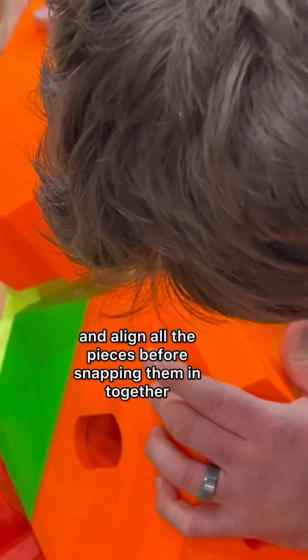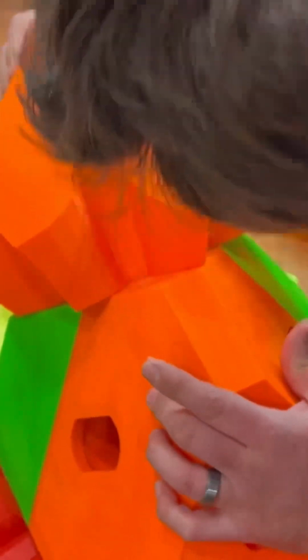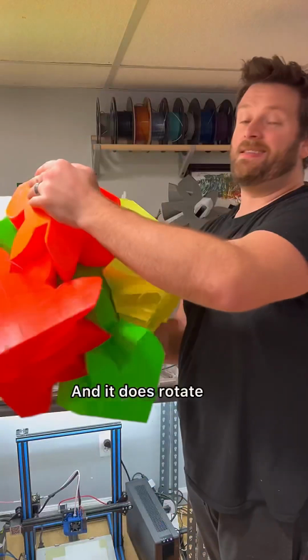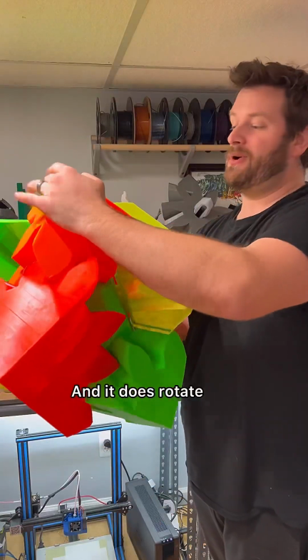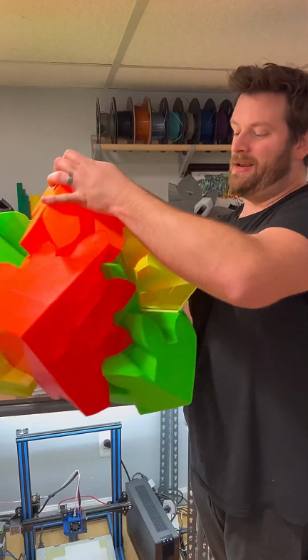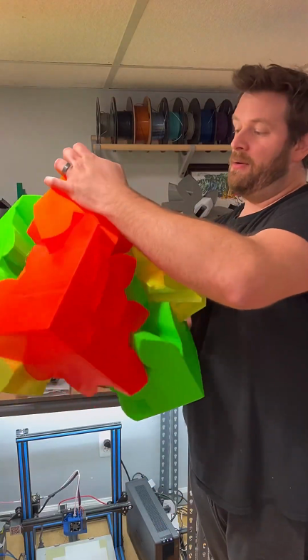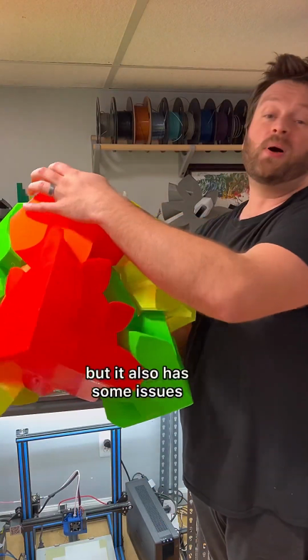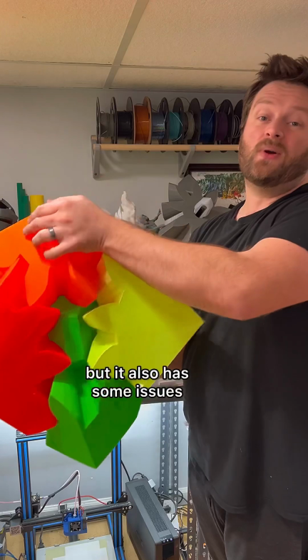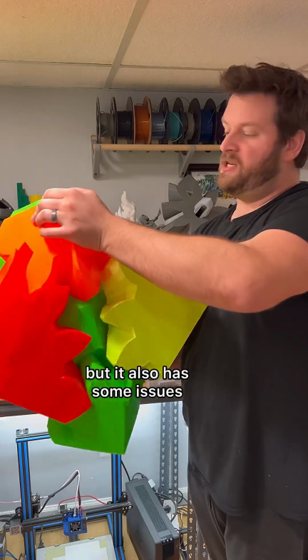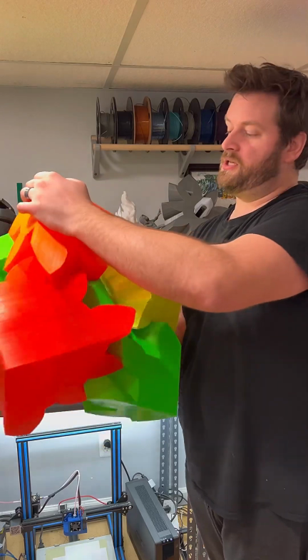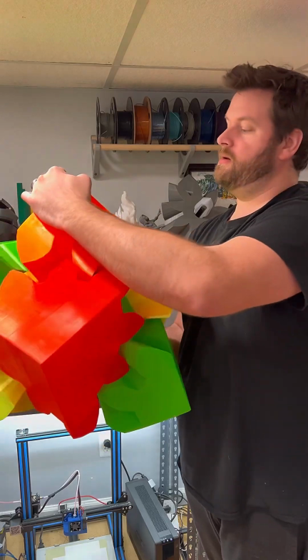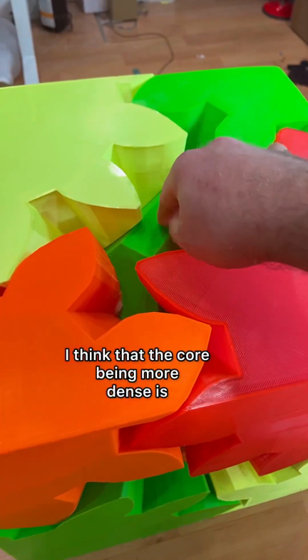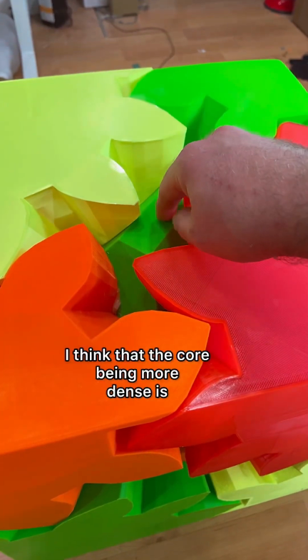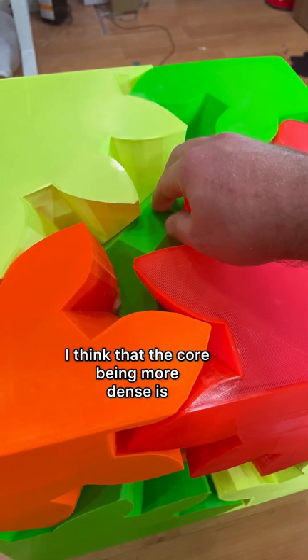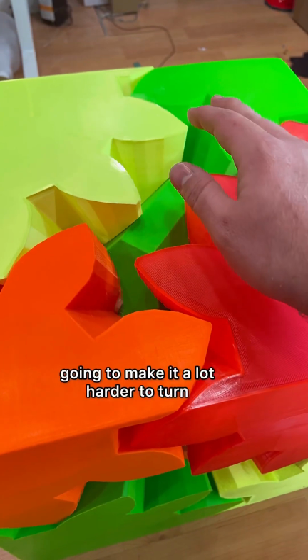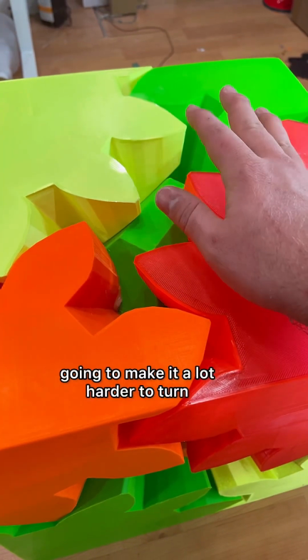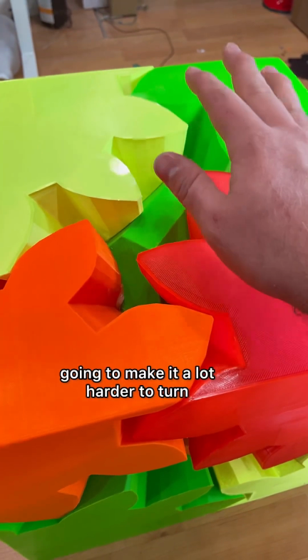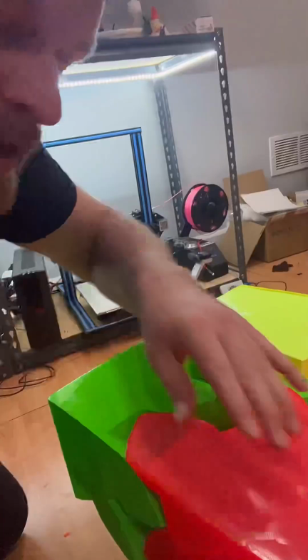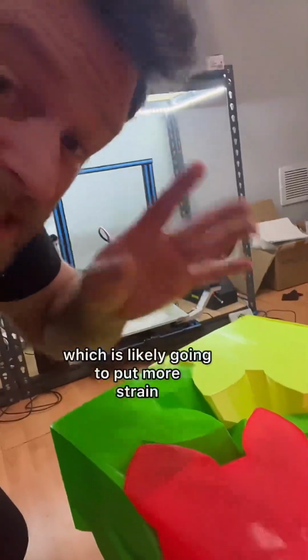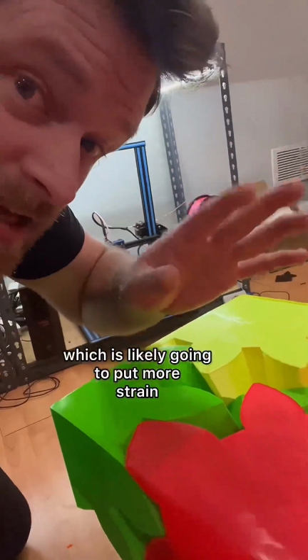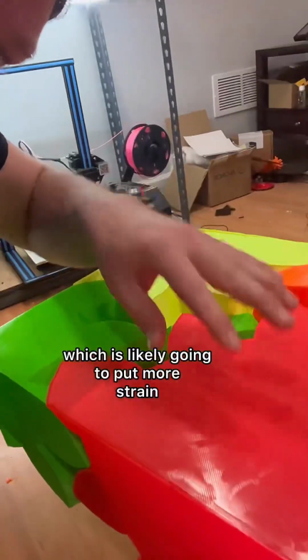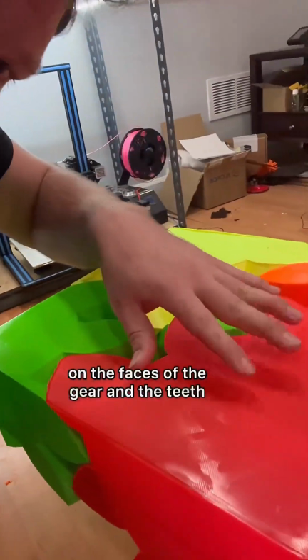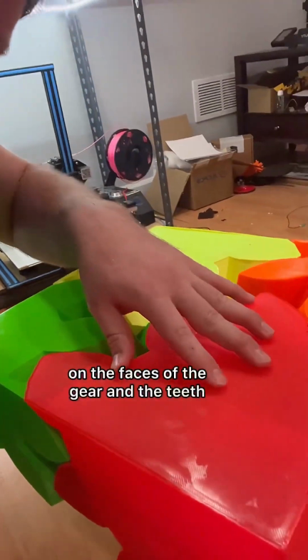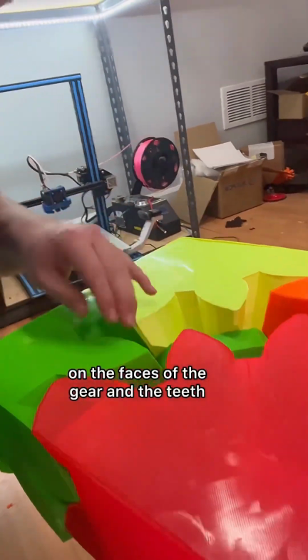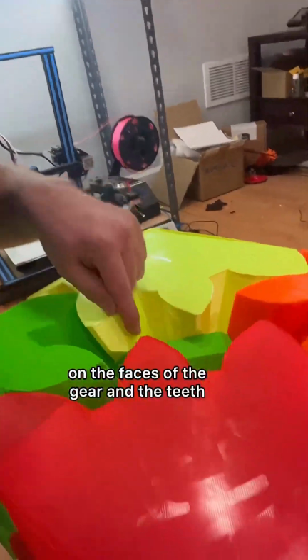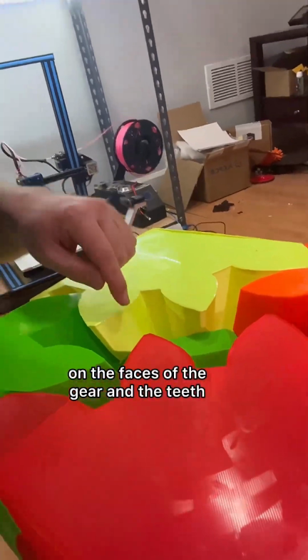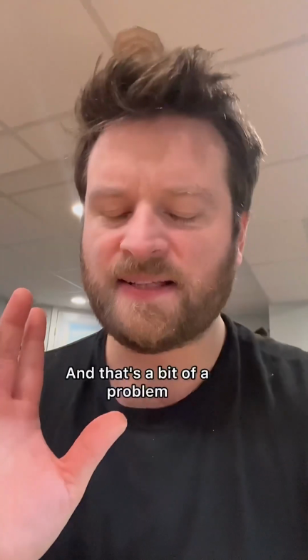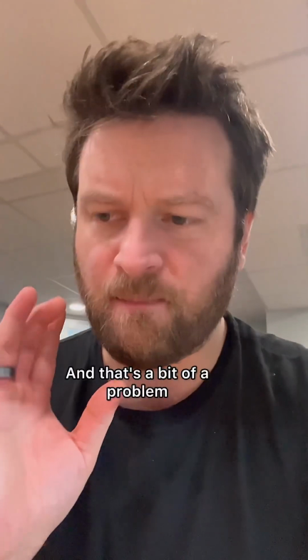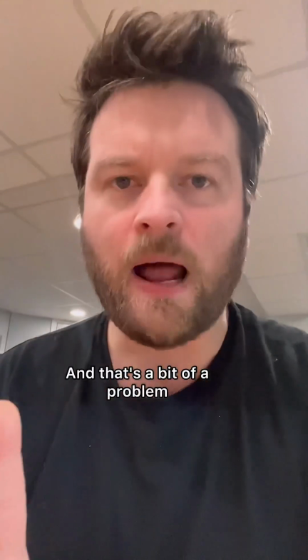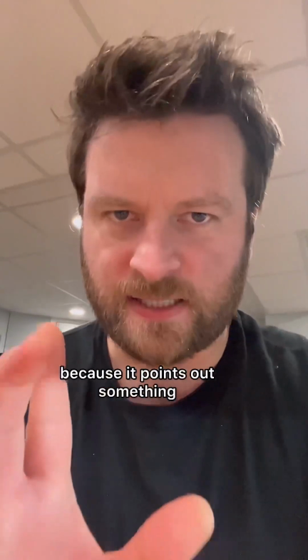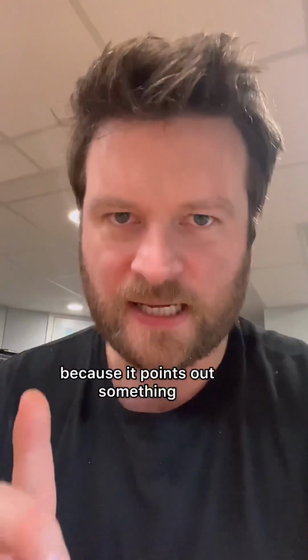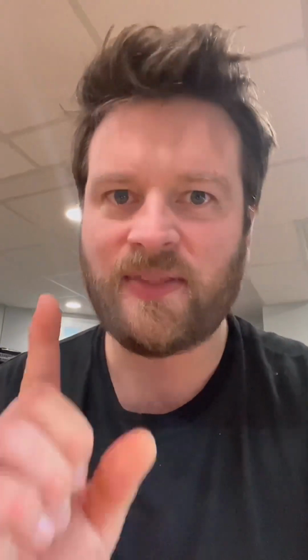It does rotate, but it also has some issues. I think the core being more dense is going to make it a lot harder to turn, which is likely going to put more strain on the faces of the gear and the teeth — and that's a bit of a problem because it points out something I was not anticipating.